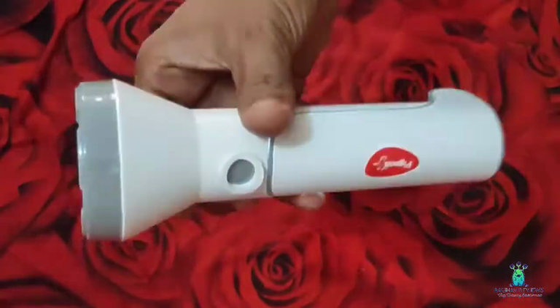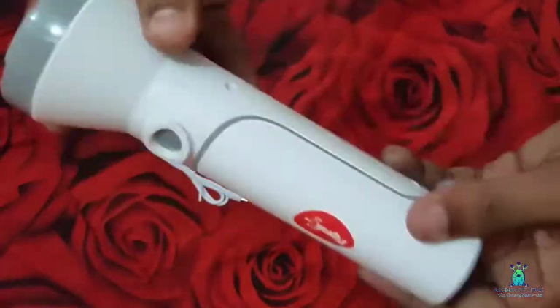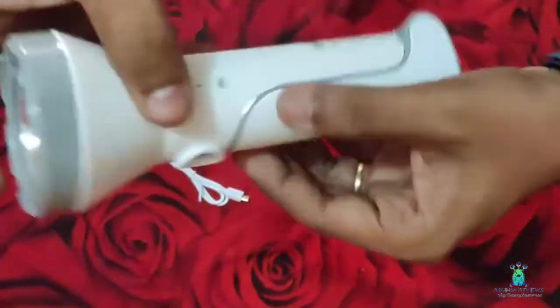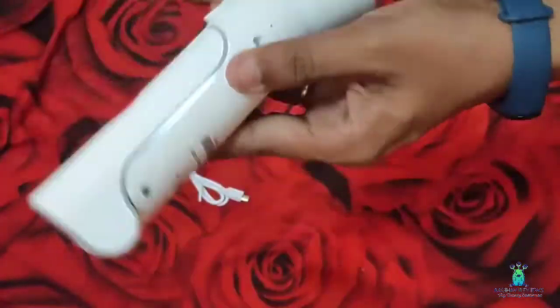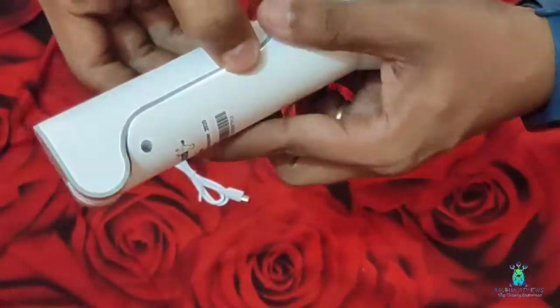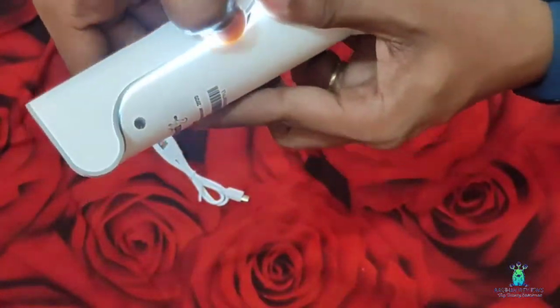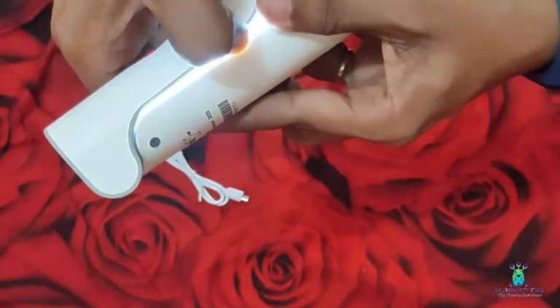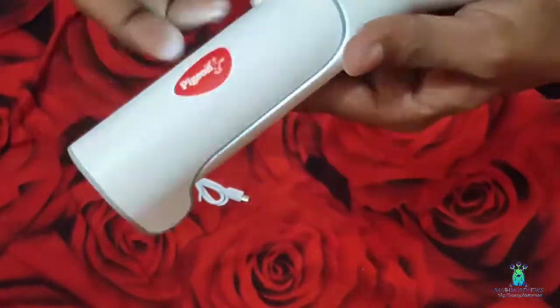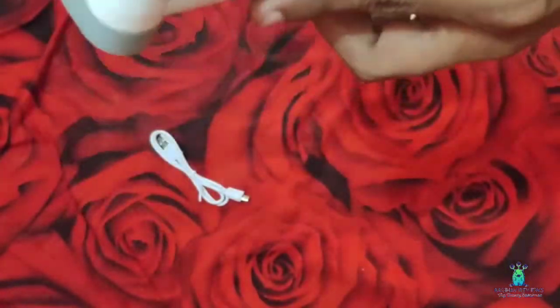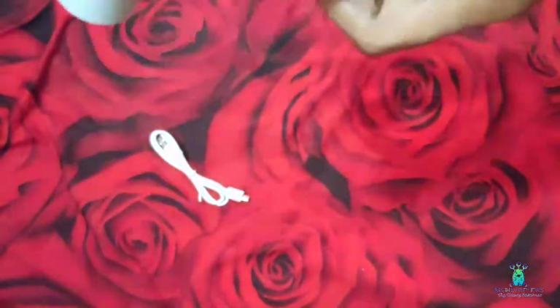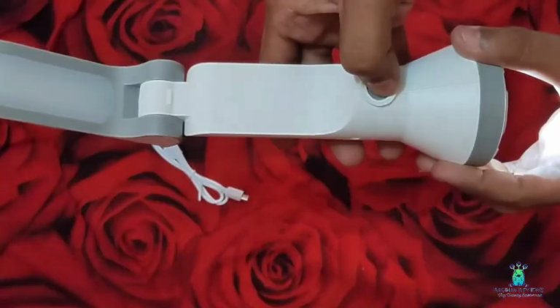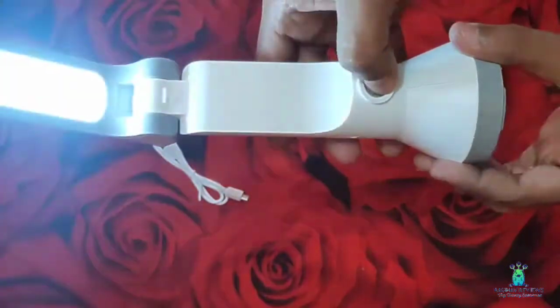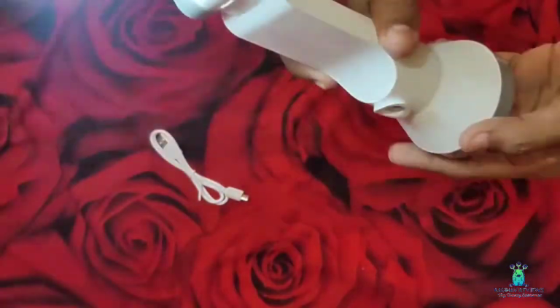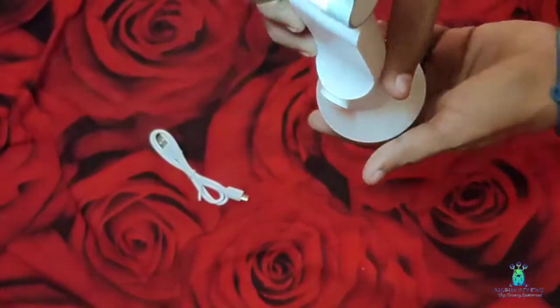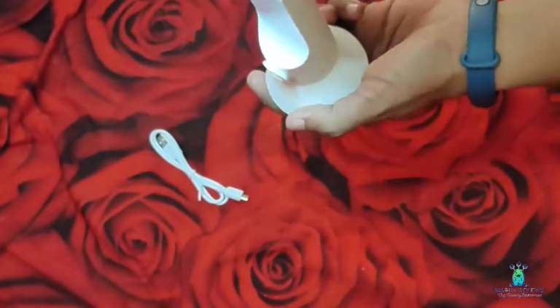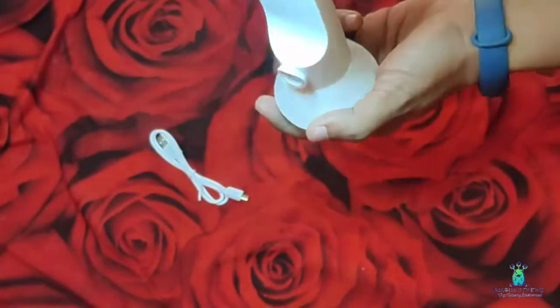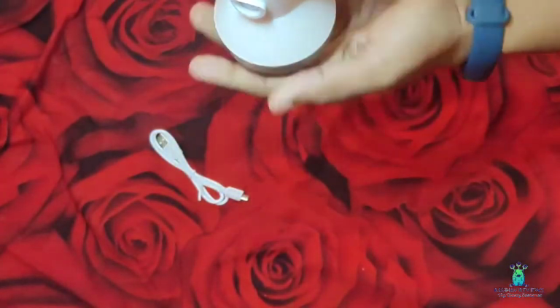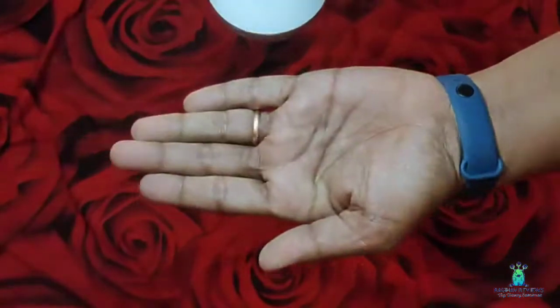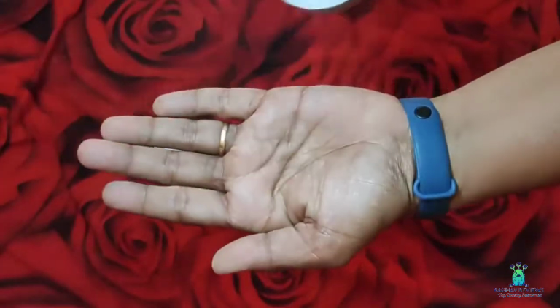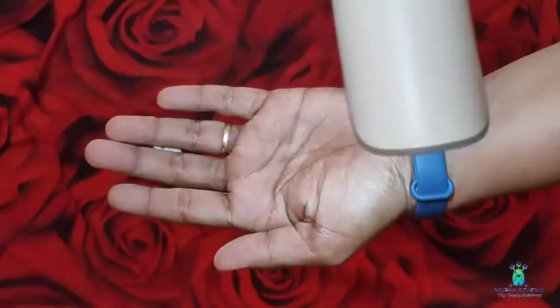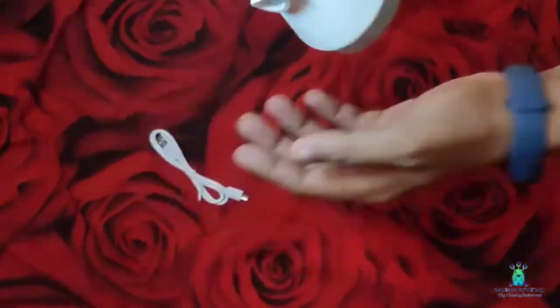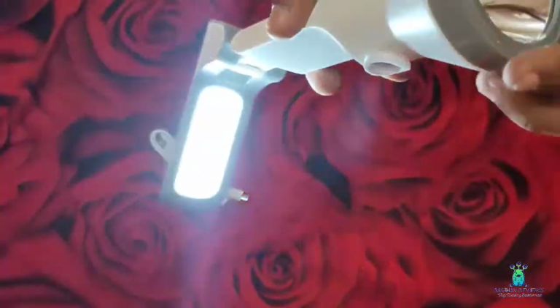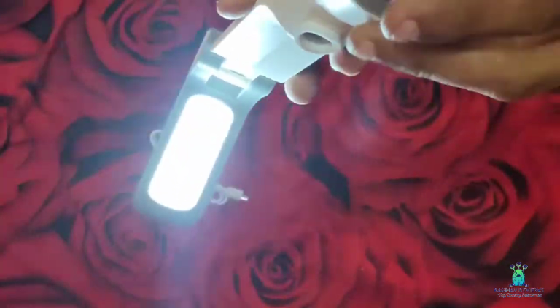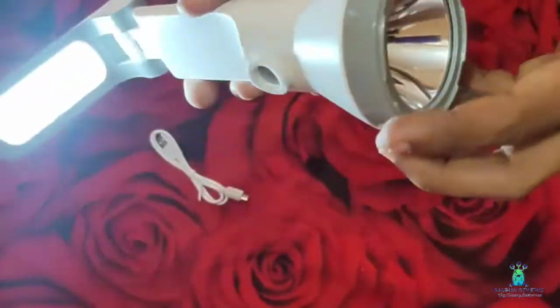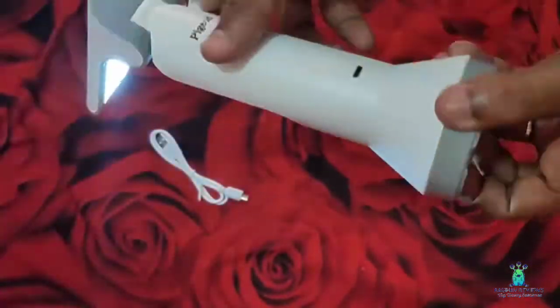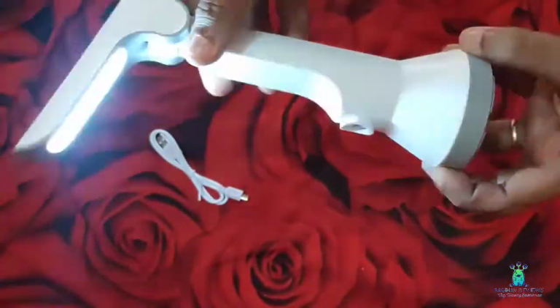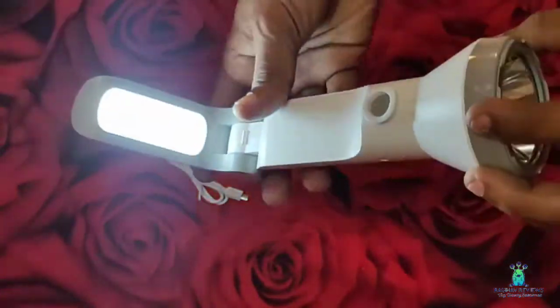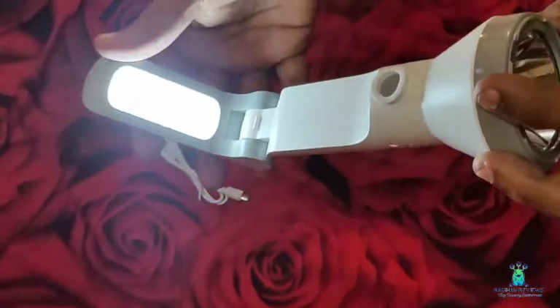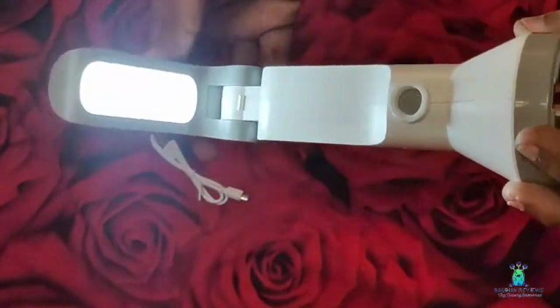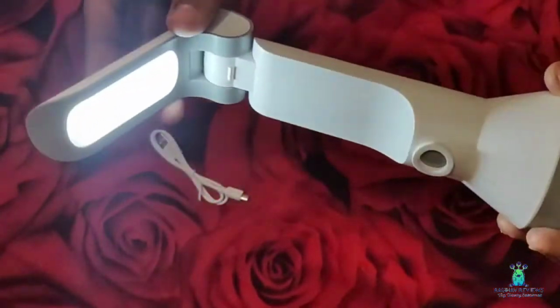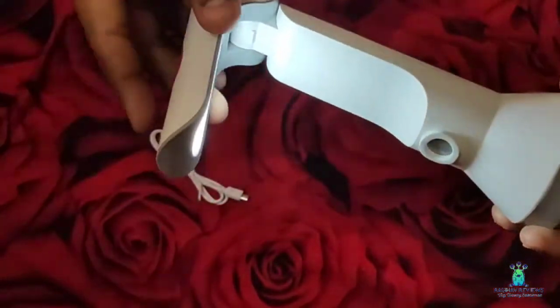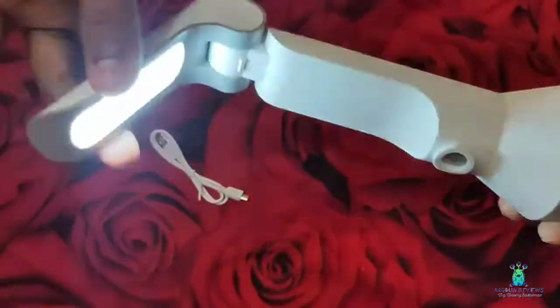There is a desk light which can be used for reading purpose, drawing purpose, and writing purpose.